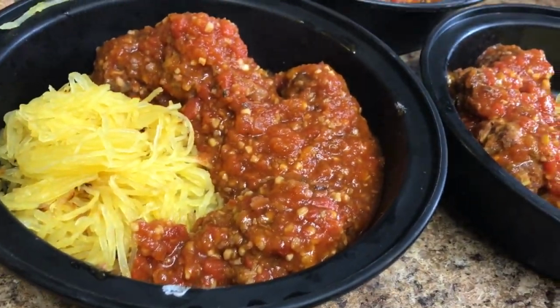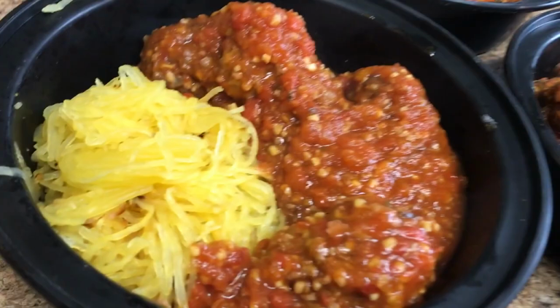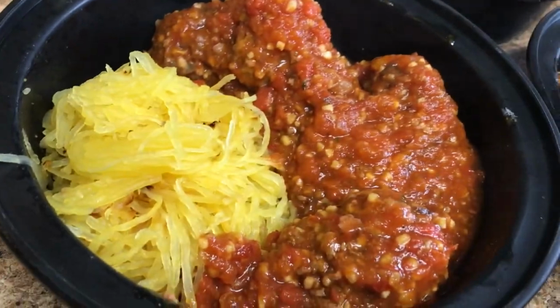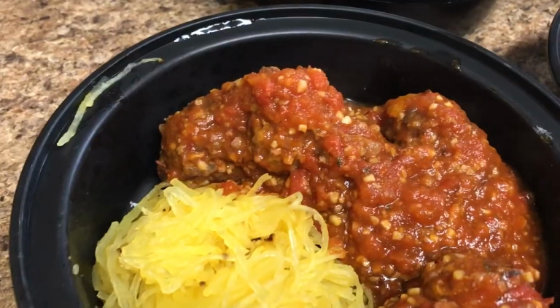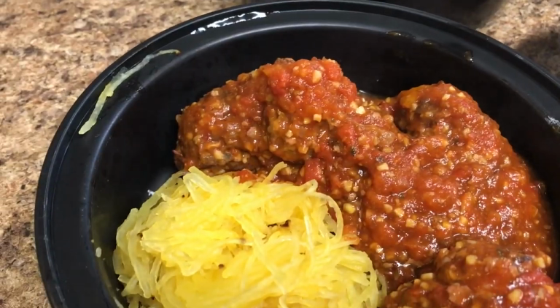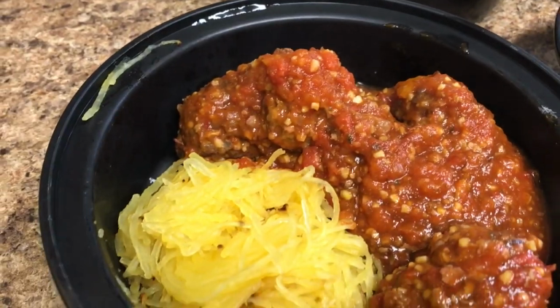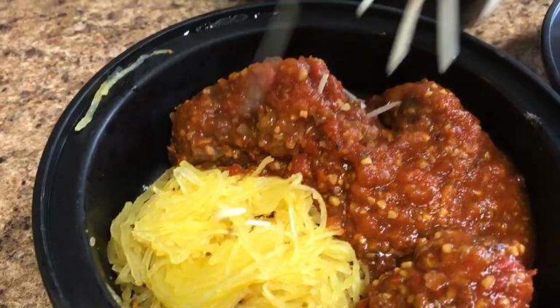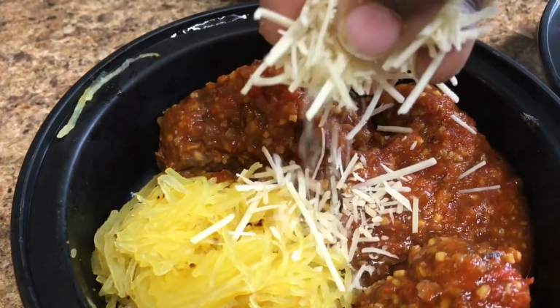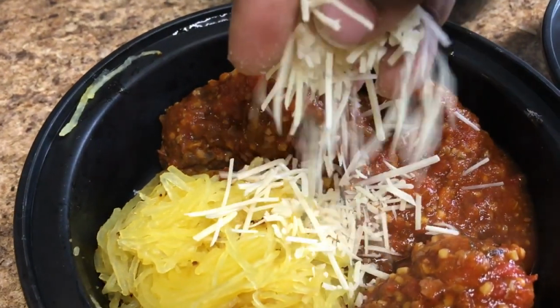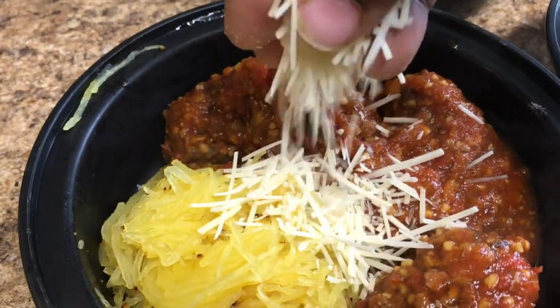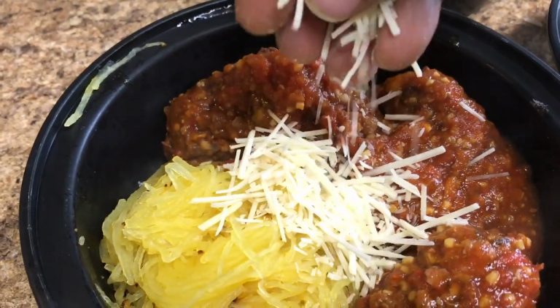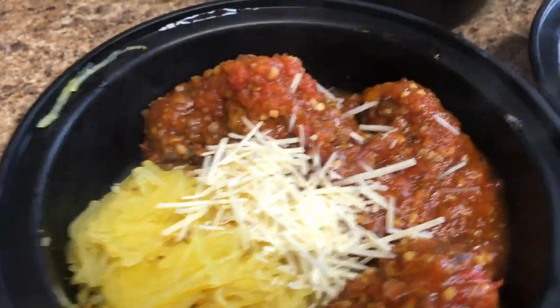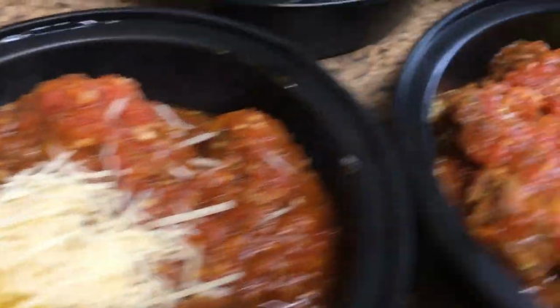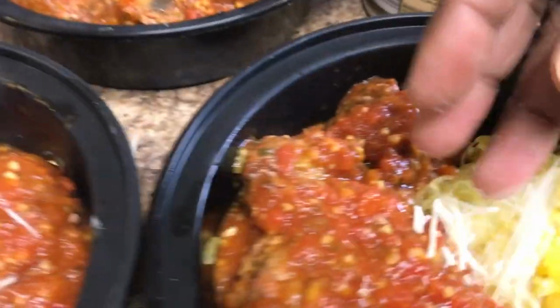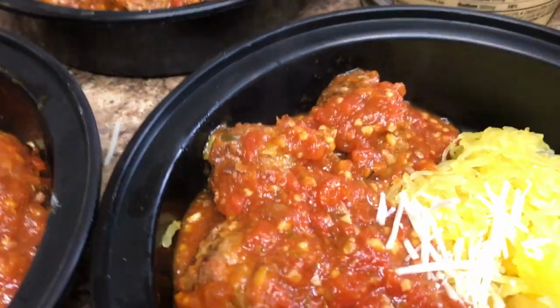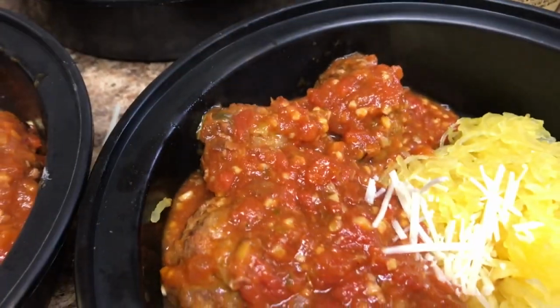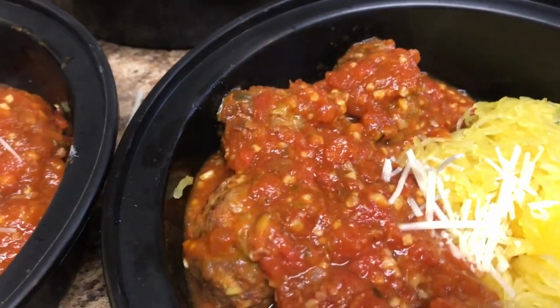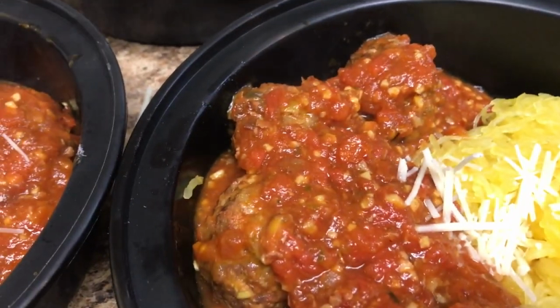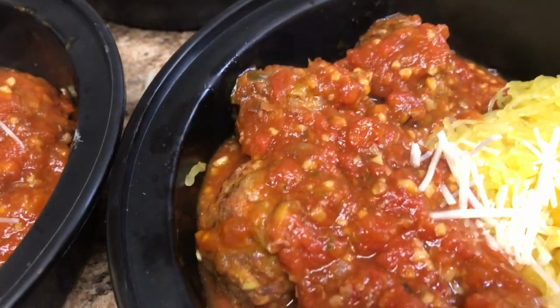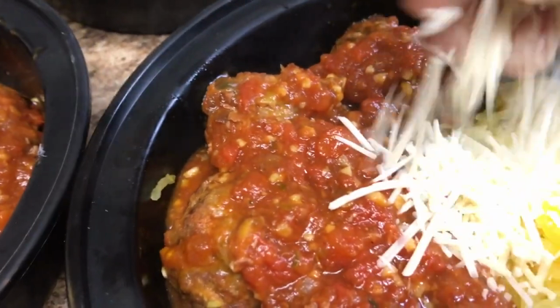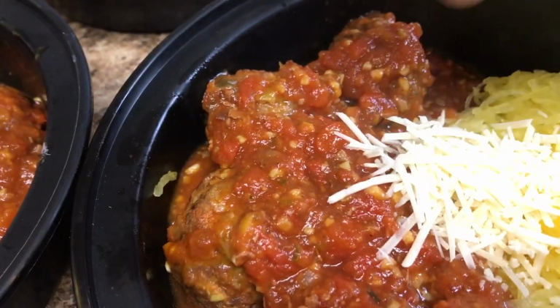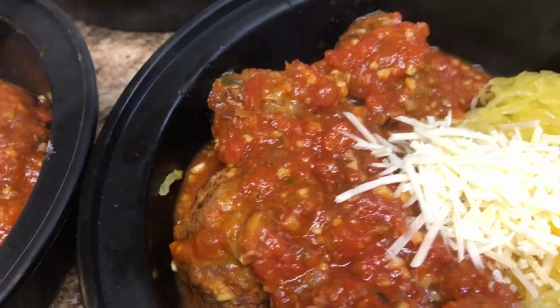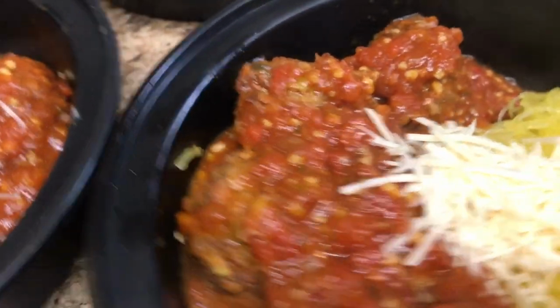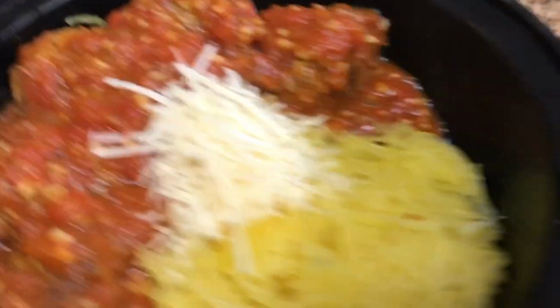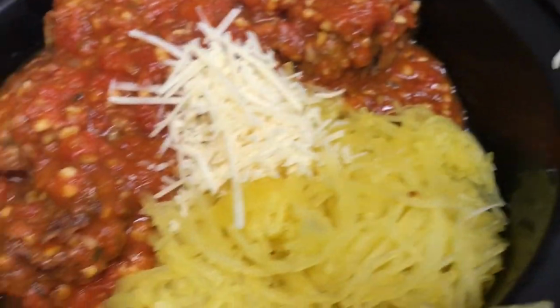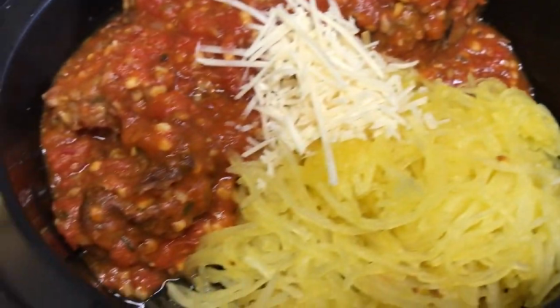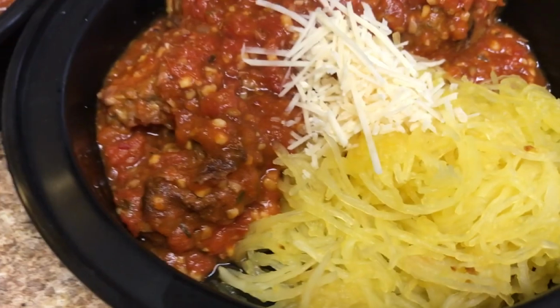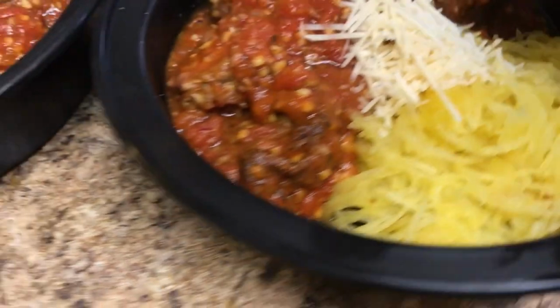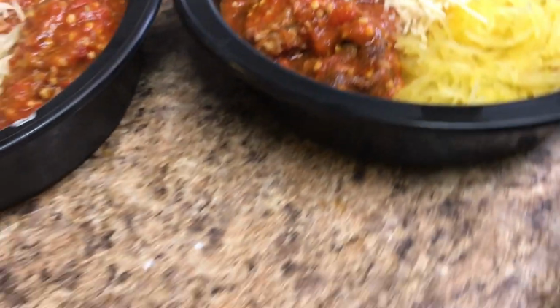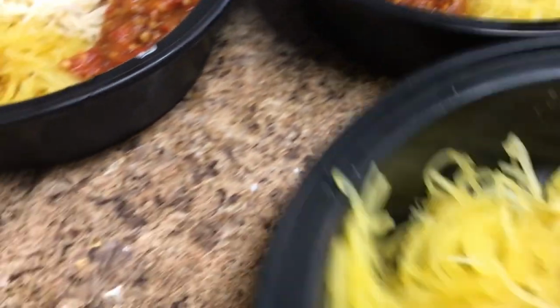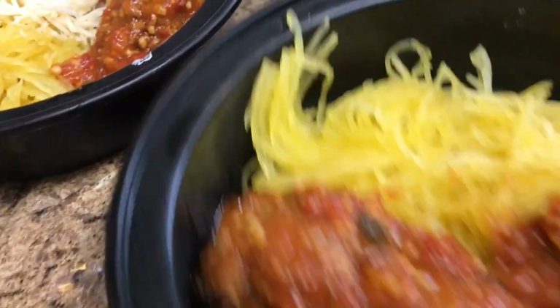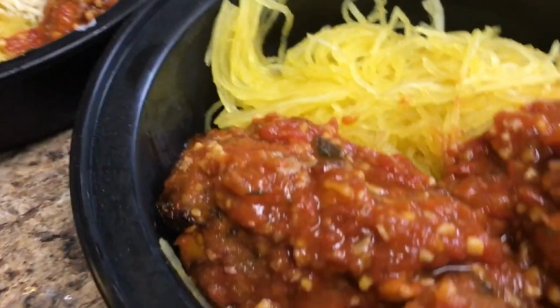As always, I want to thank you guys for watching. Tune in for Sunday meal prep and I want you guys to enjoy the day. Please comment, subscribe, and I'll see you in the next video. Peace.